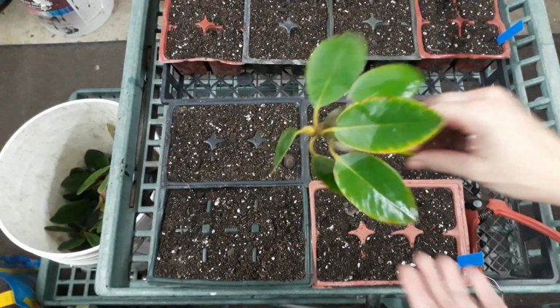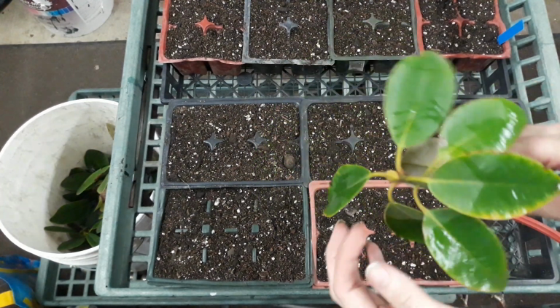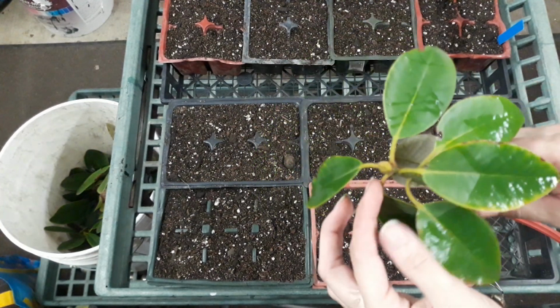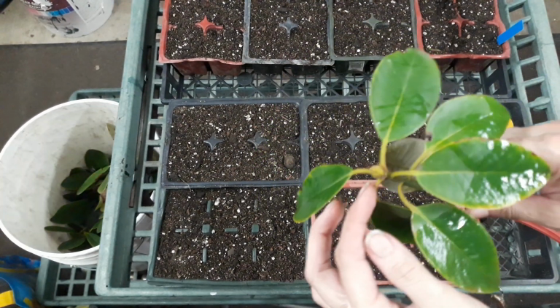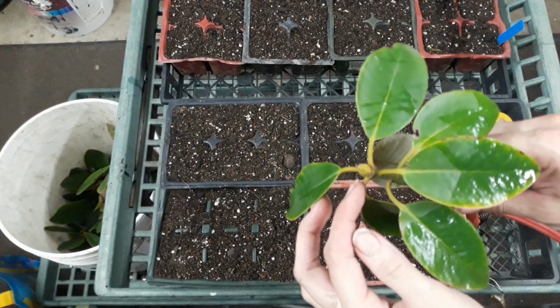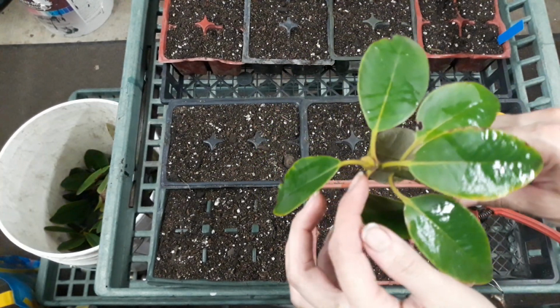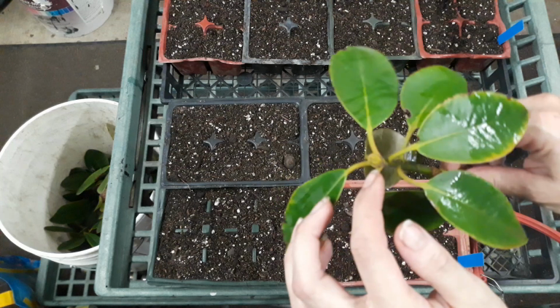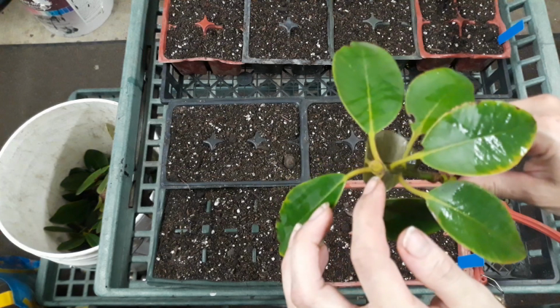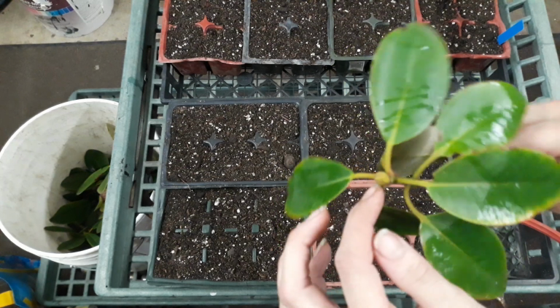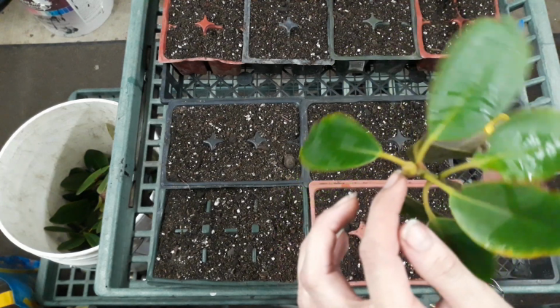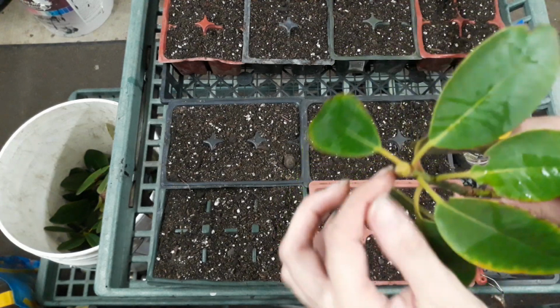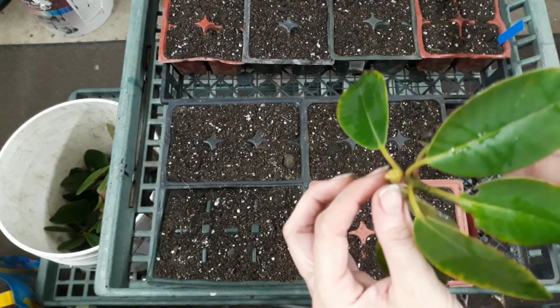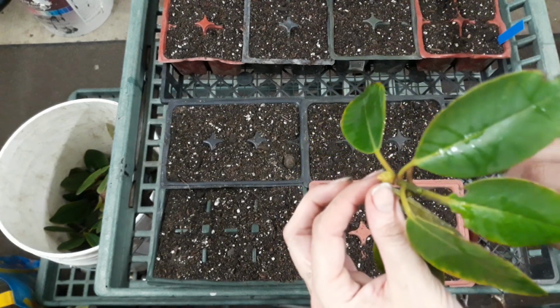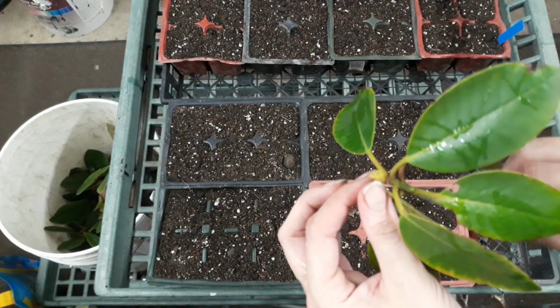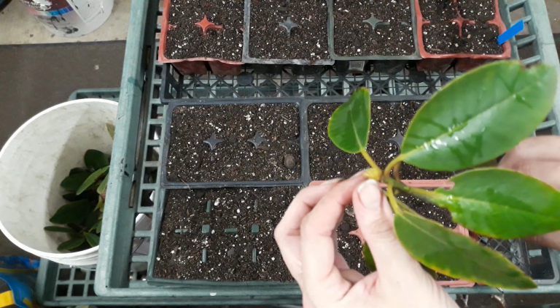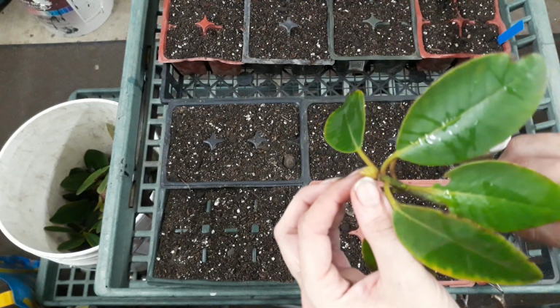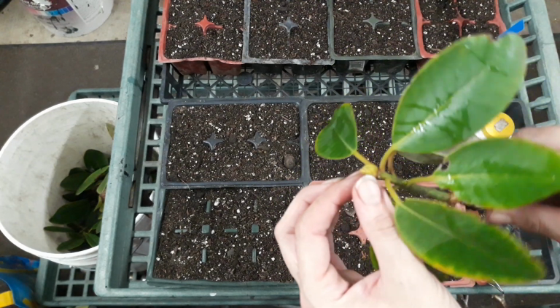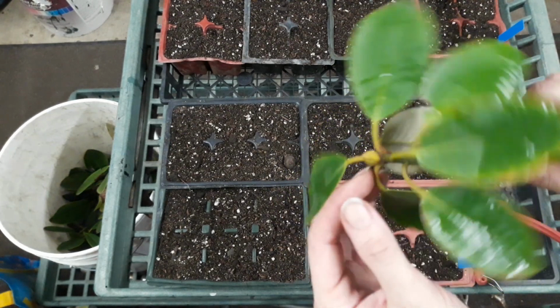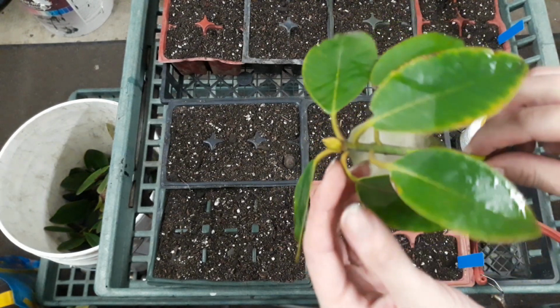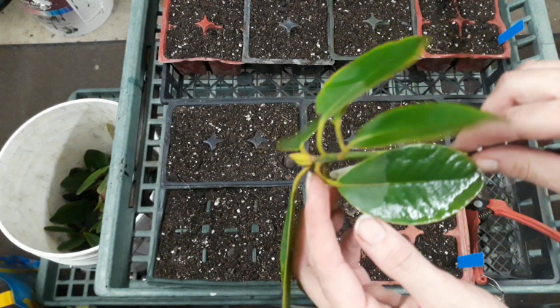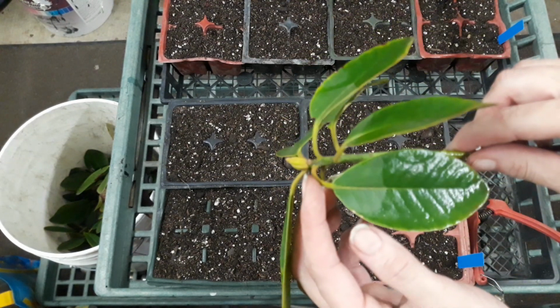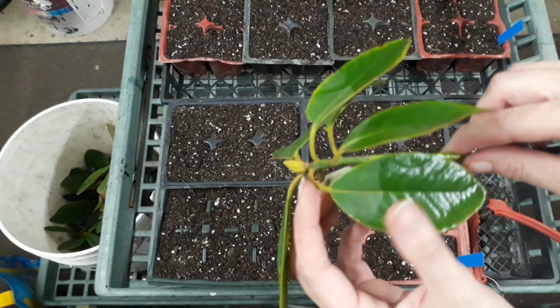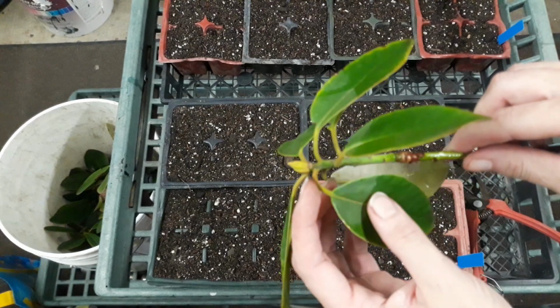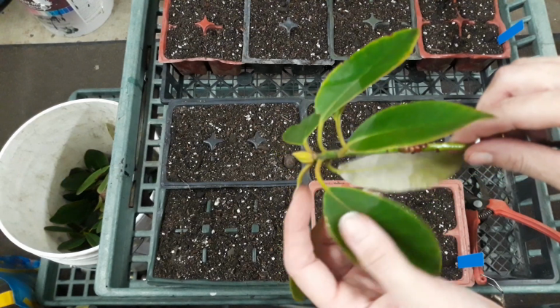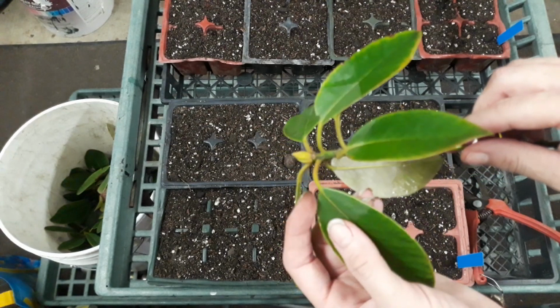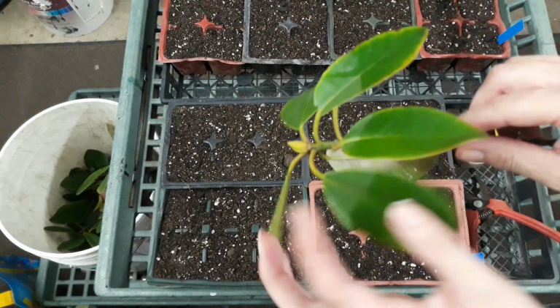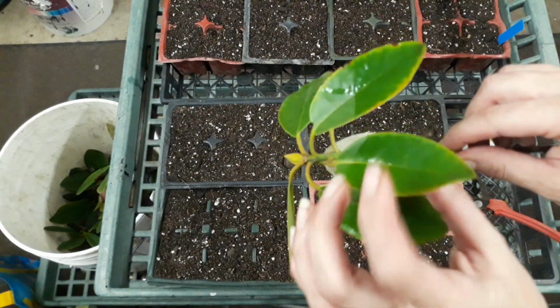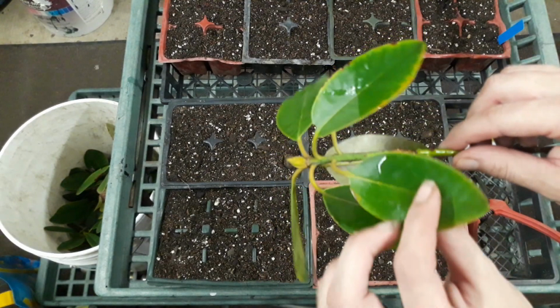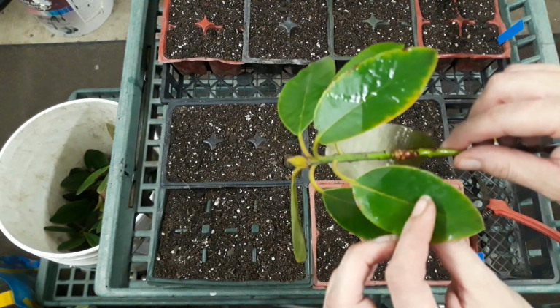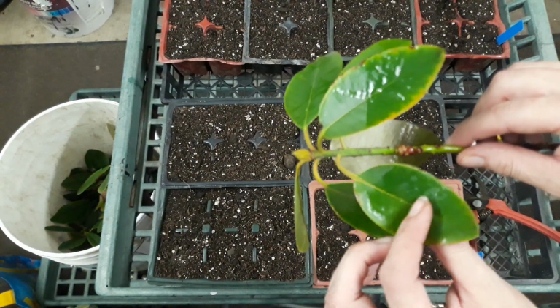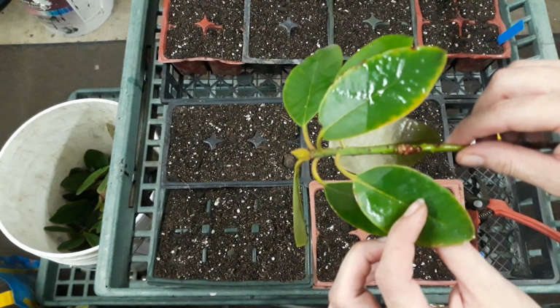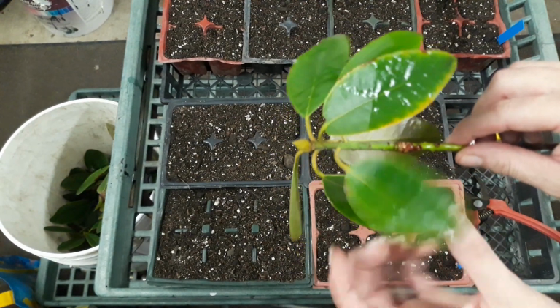This isn't the best time of year to propagate rhododendrons because we have flower buds forming at the tips, but this is the material that we had to work with, so this is what we're going to use.